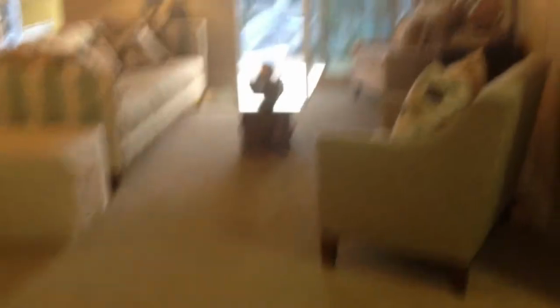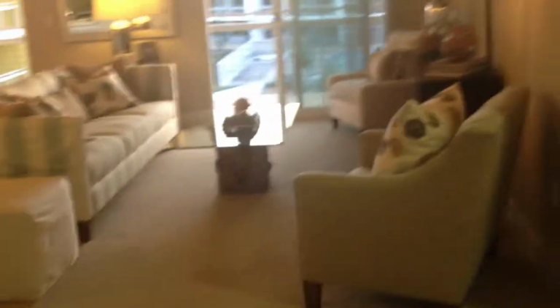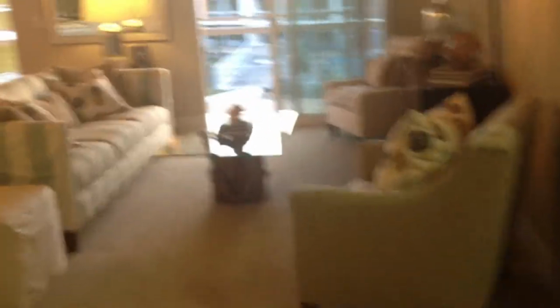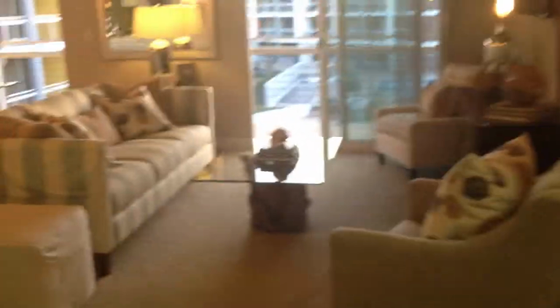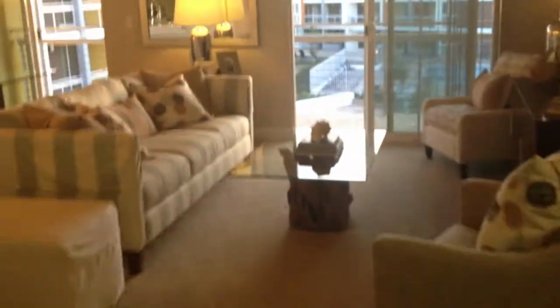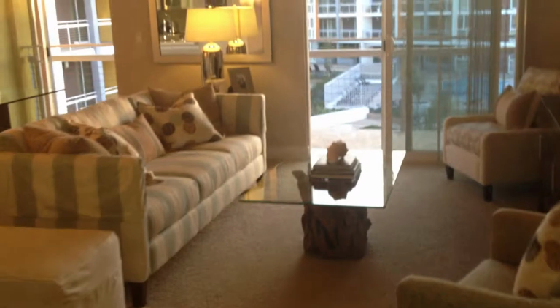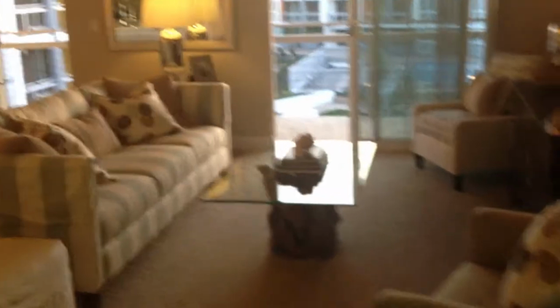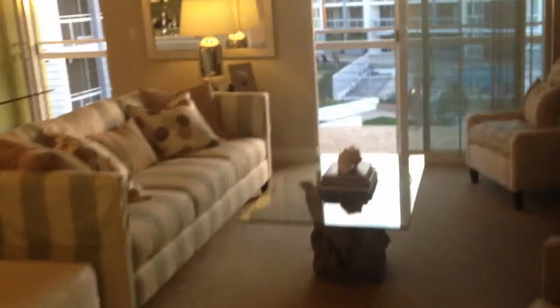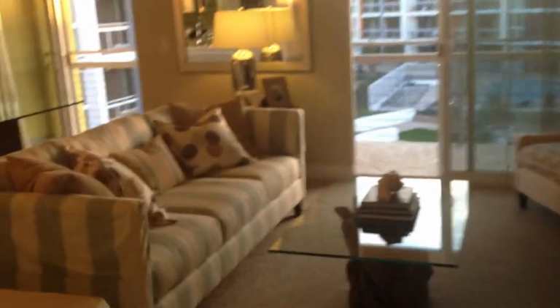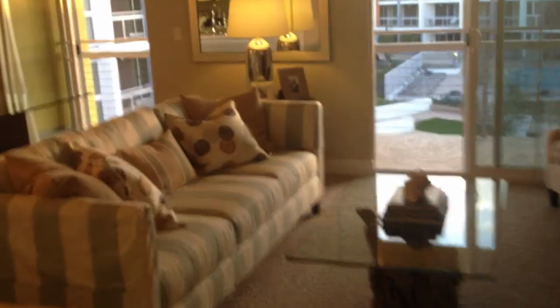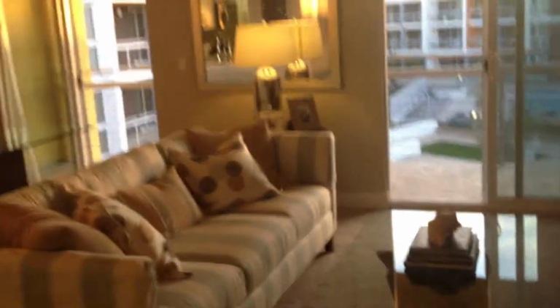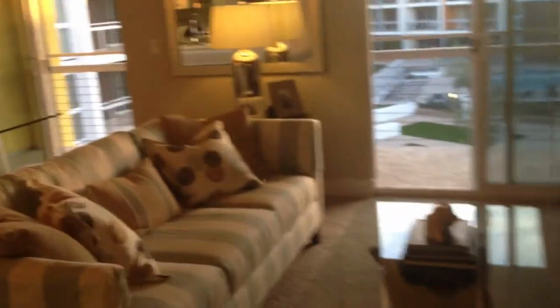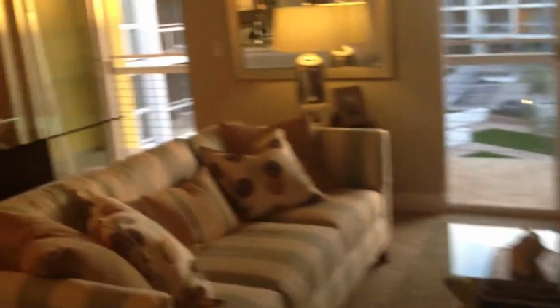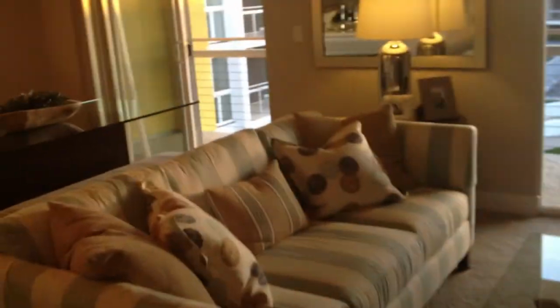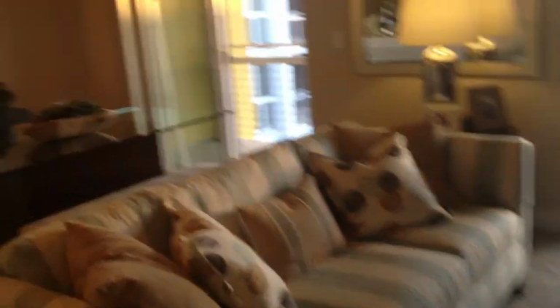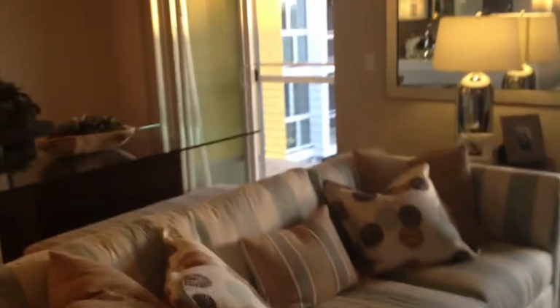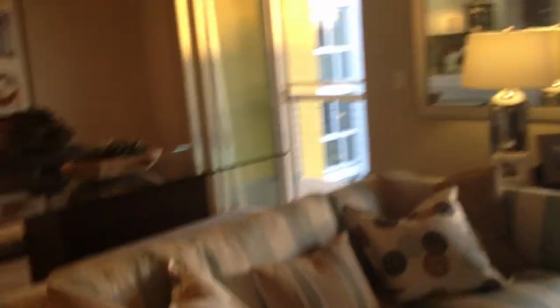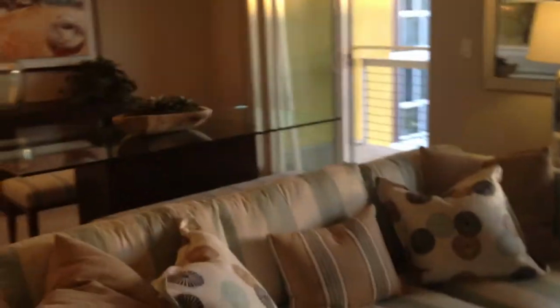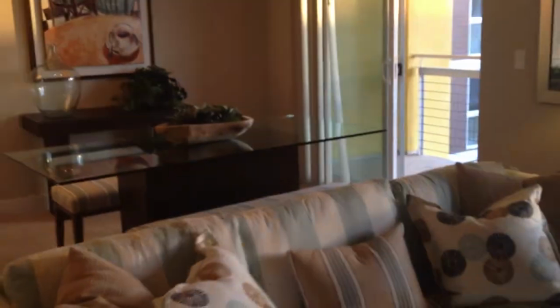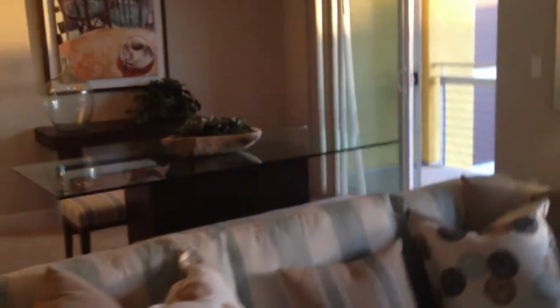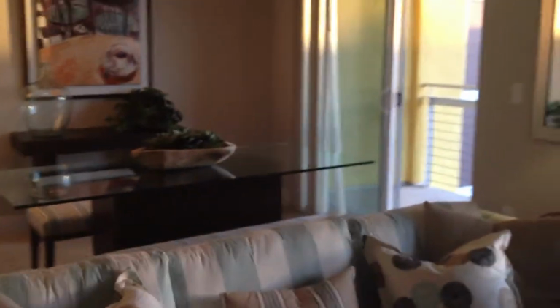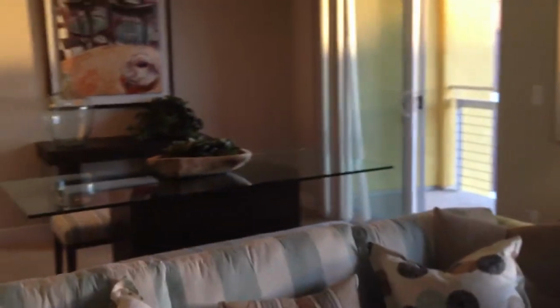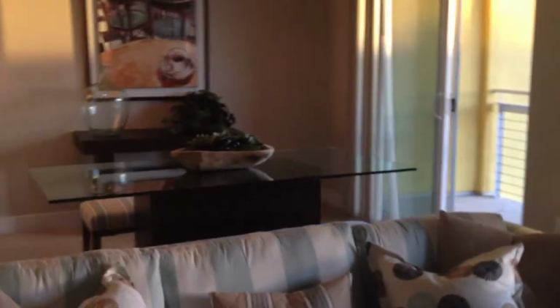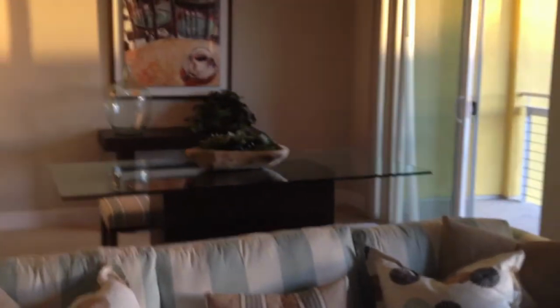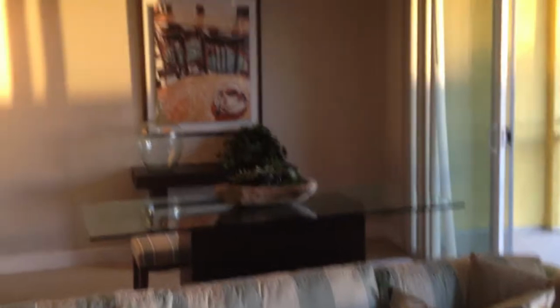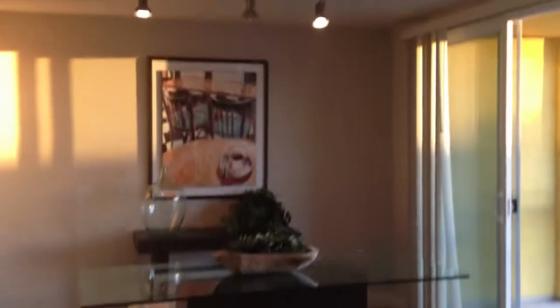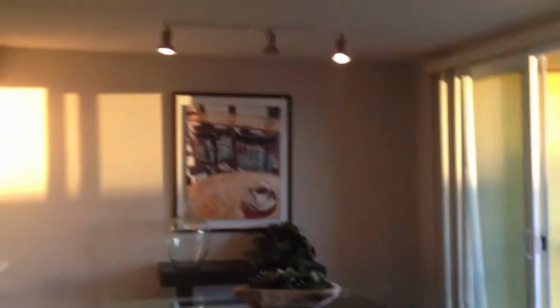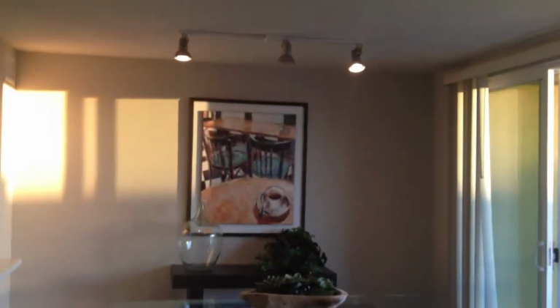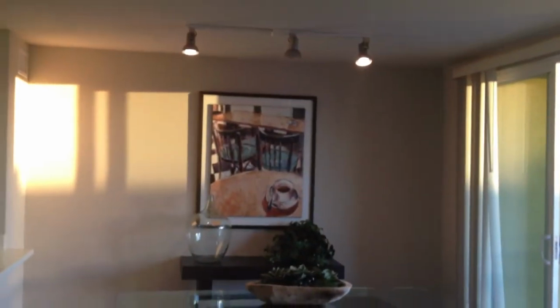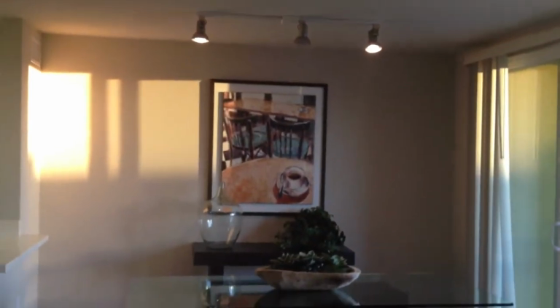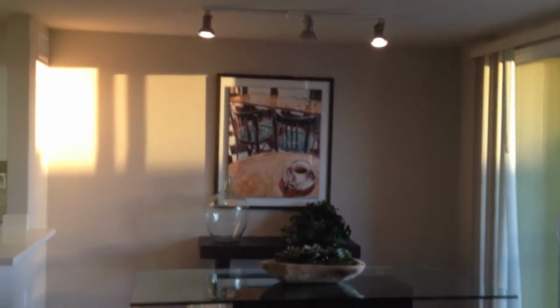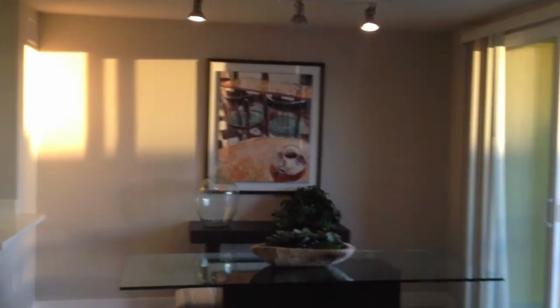Here we have our living room. And to the left, we have our dining area with our stainless steel tracking lights.